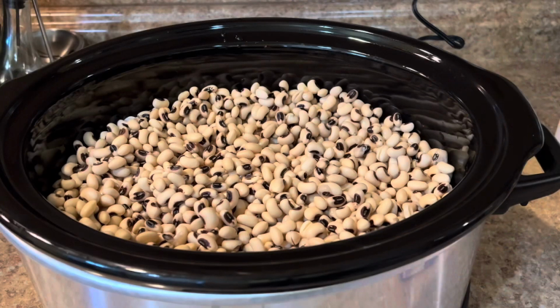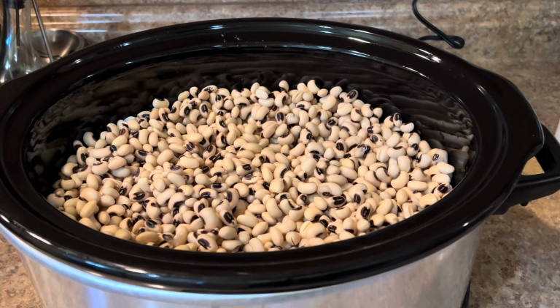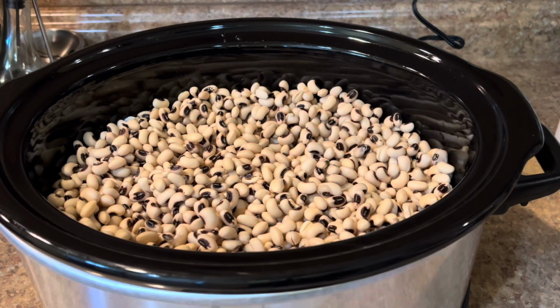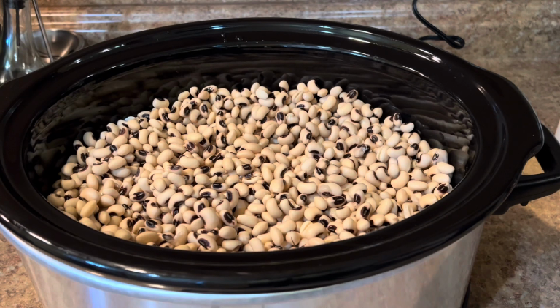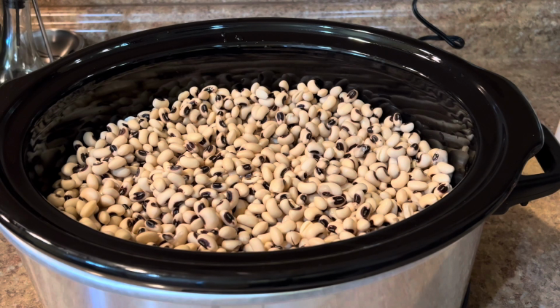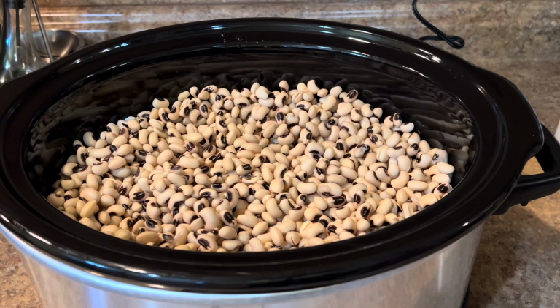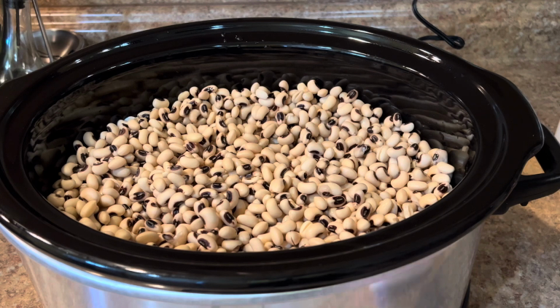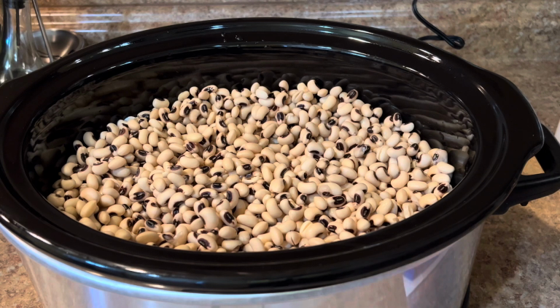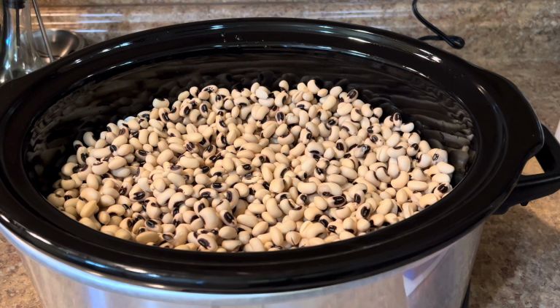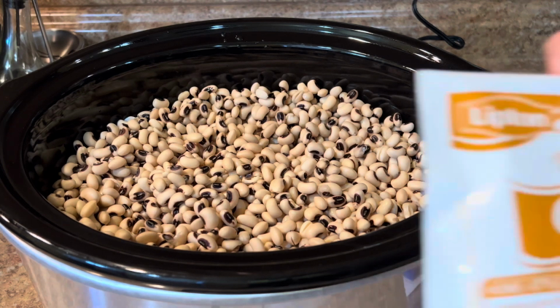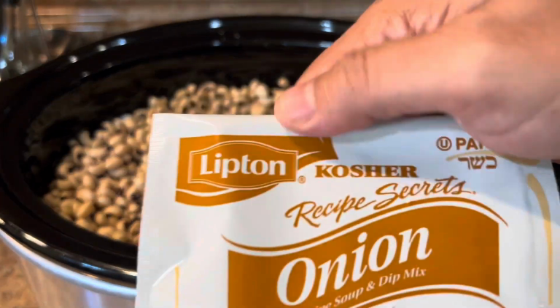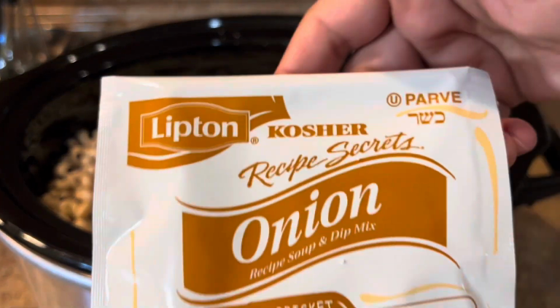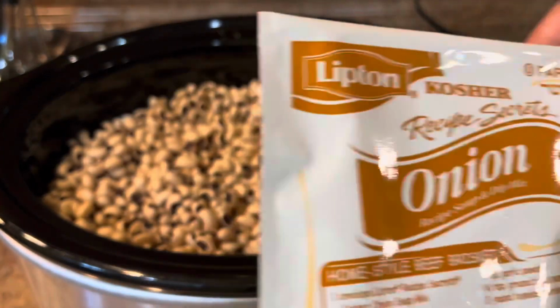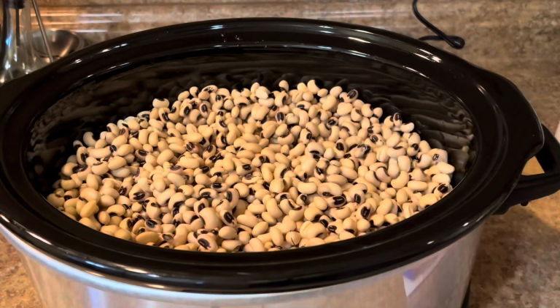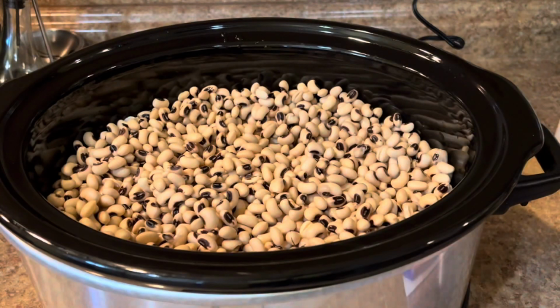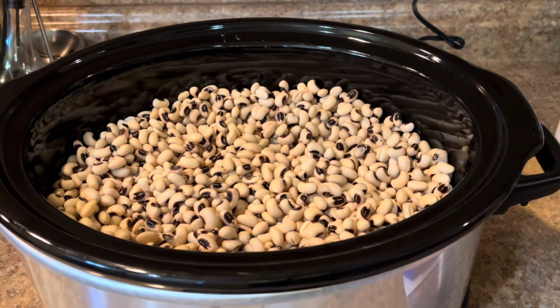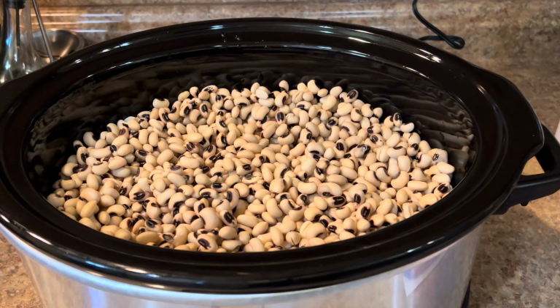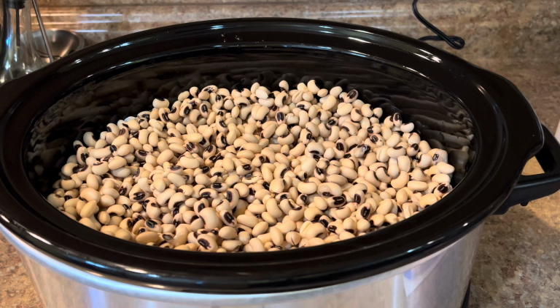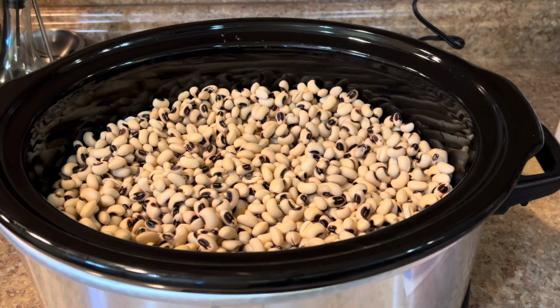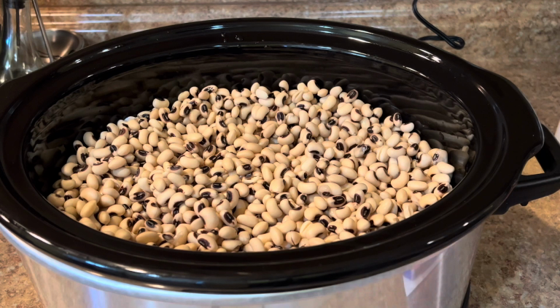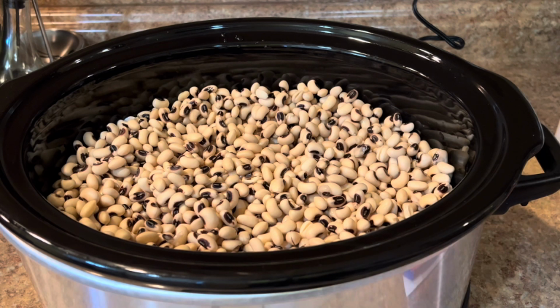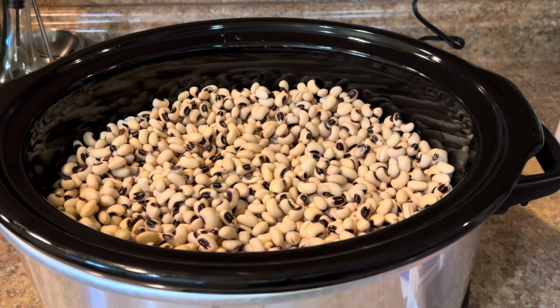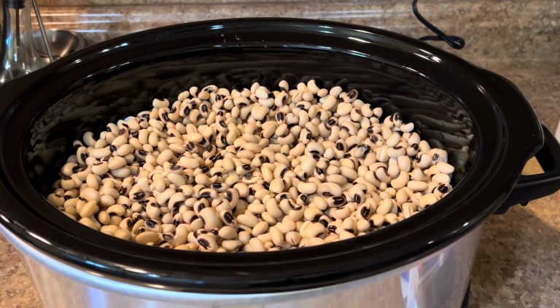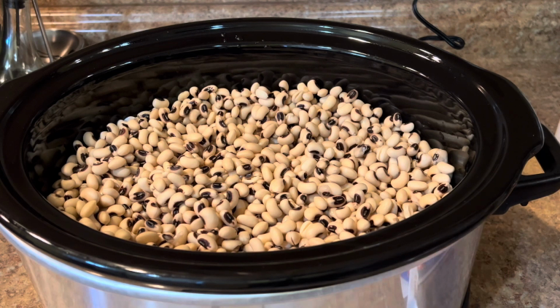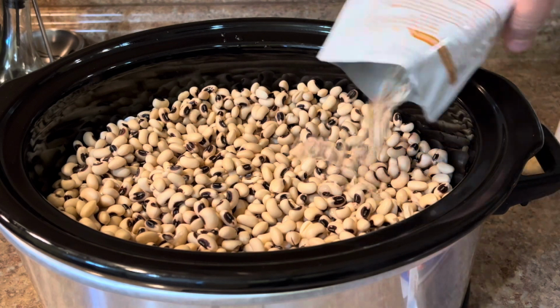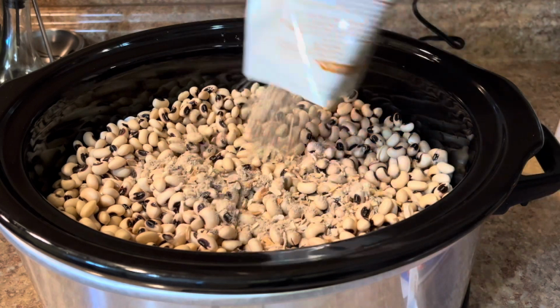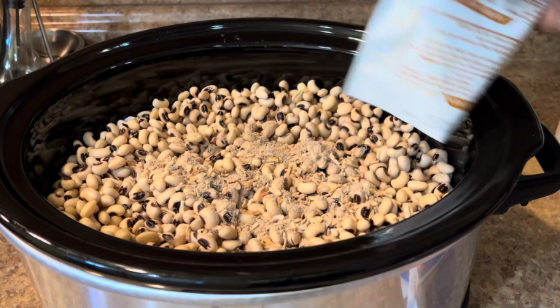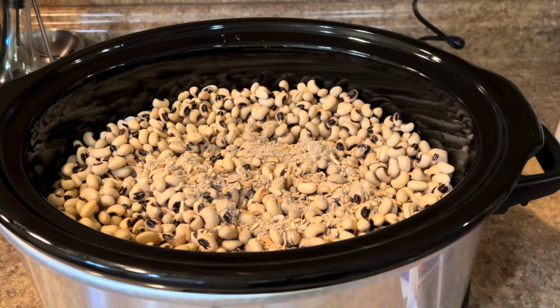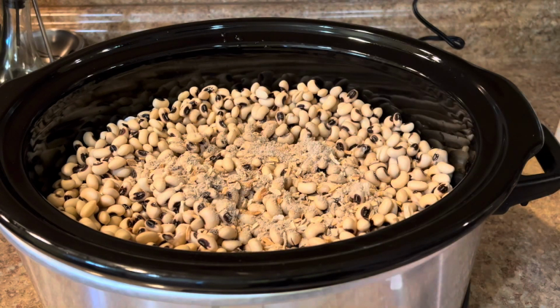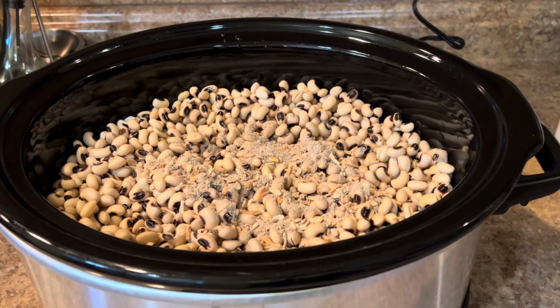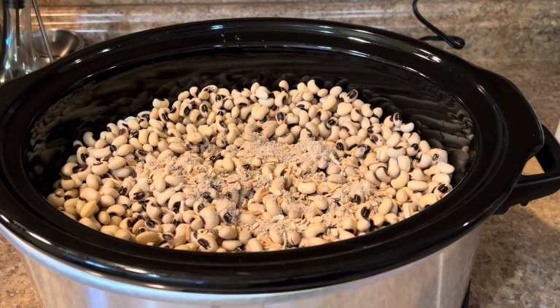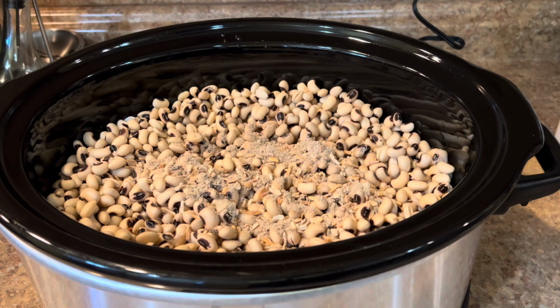Overnight I soaked two pounds of black eyed peas and put them in the crockpot. If you want to add smoked turkey, you can add it right now.